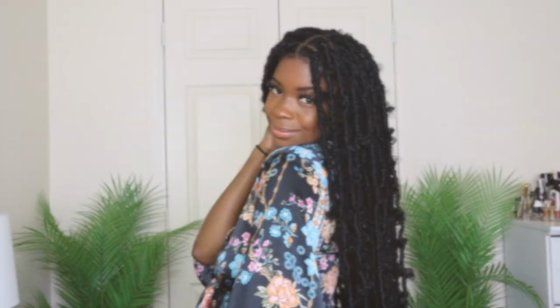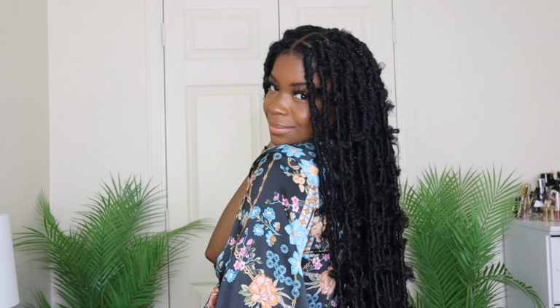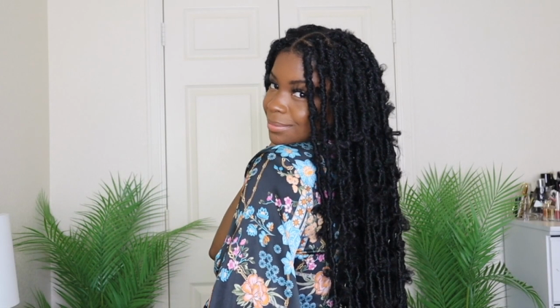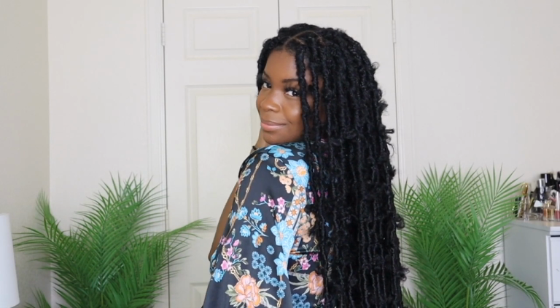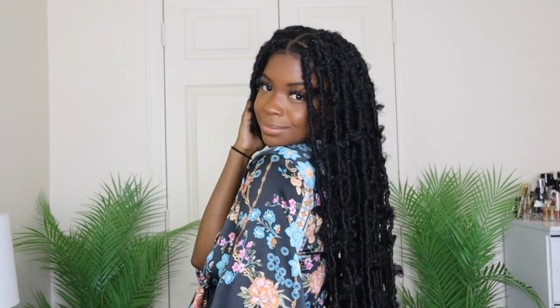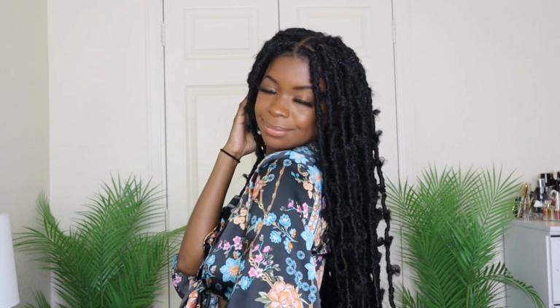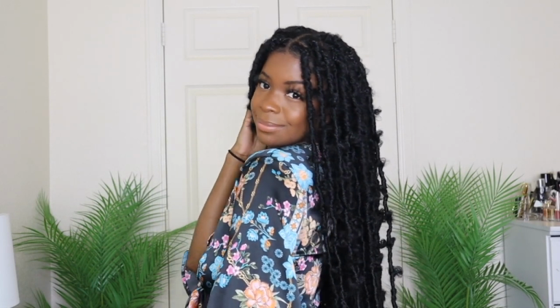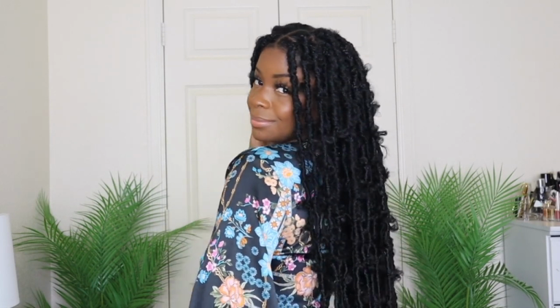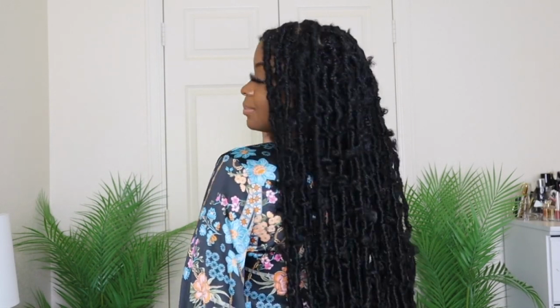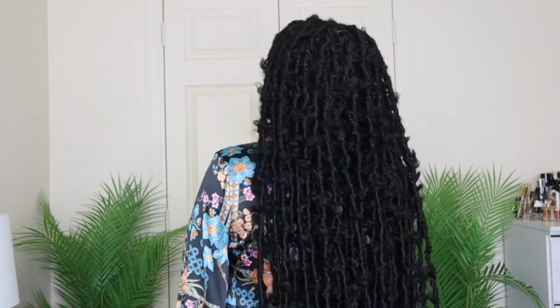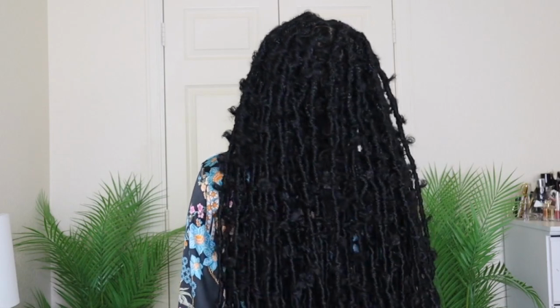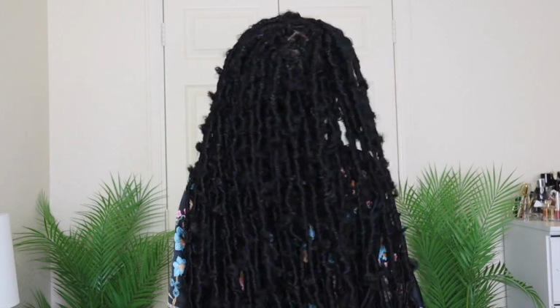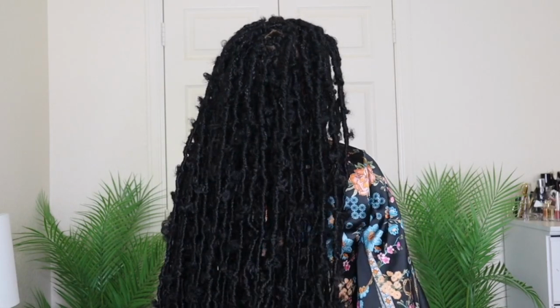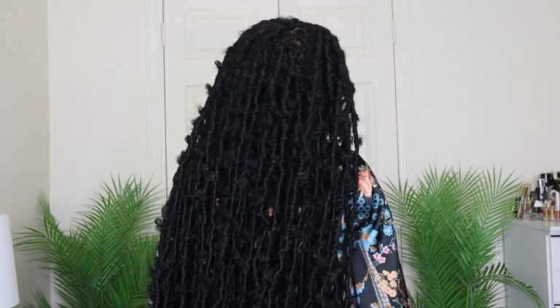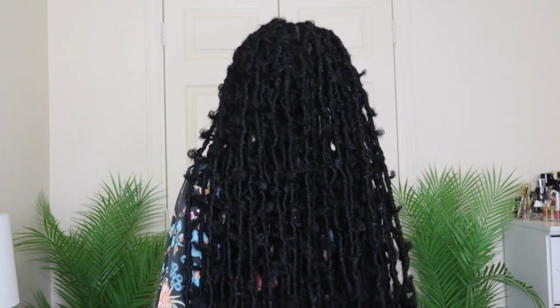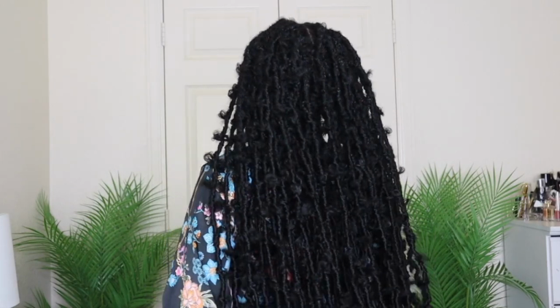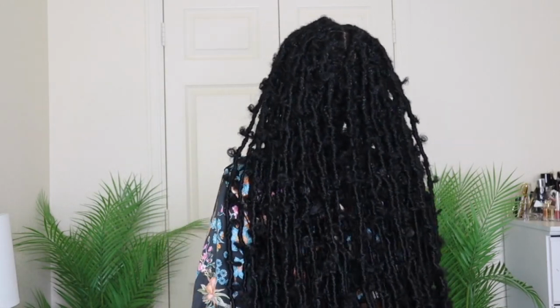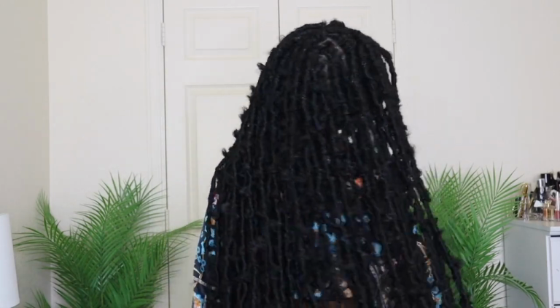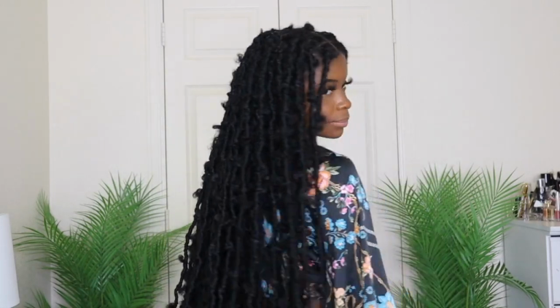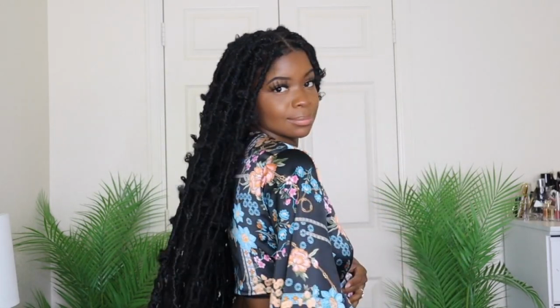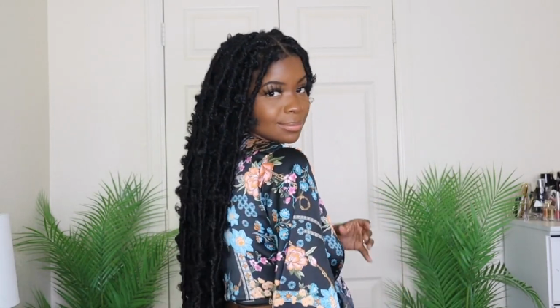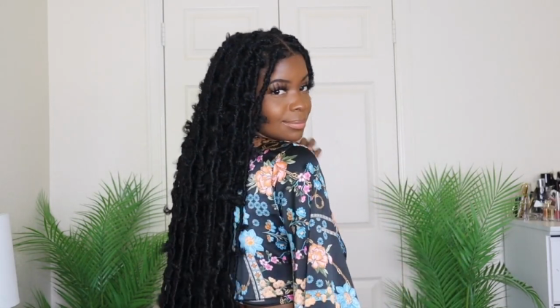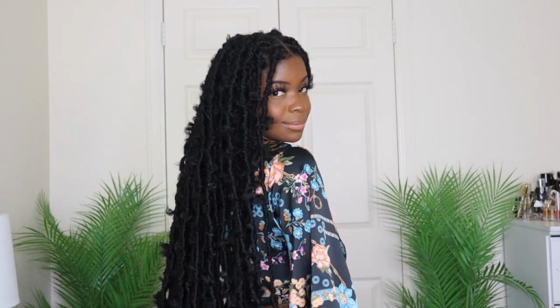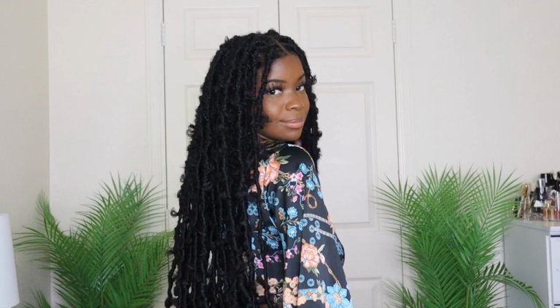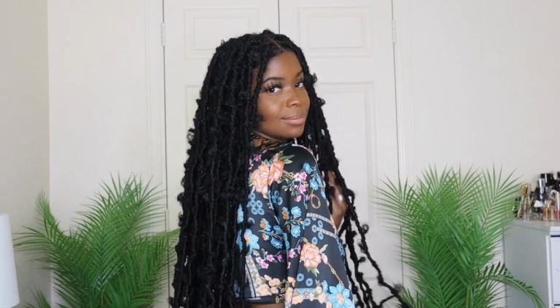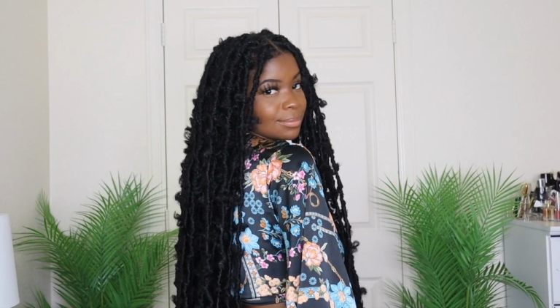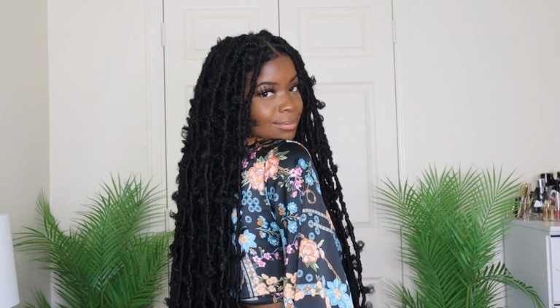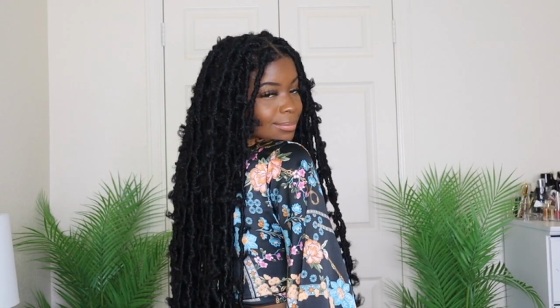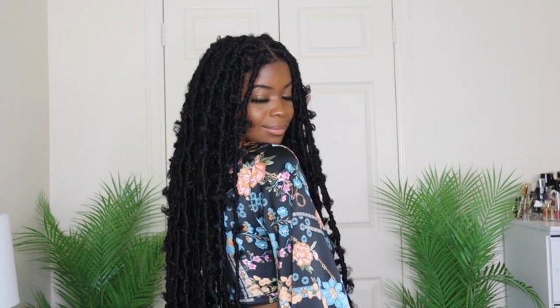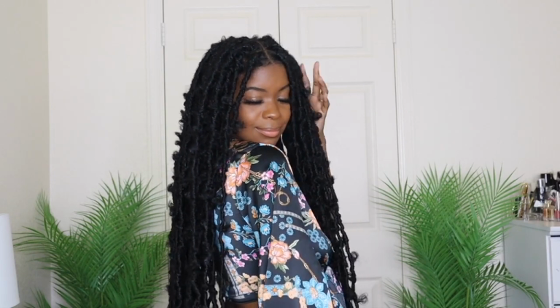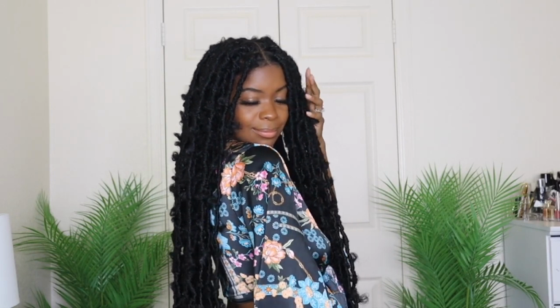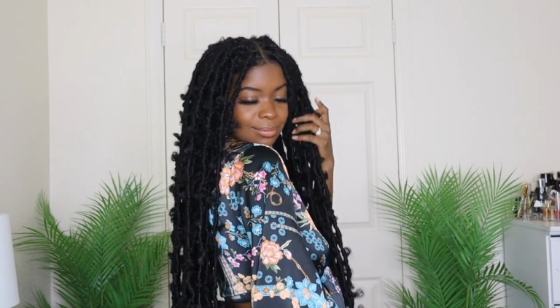Hey y'all, what's up? Welcome back to my channel. If you are new, my name is Desaya. I'm going to be showing you guys how I did these 36-inch butterfly locks on myself.